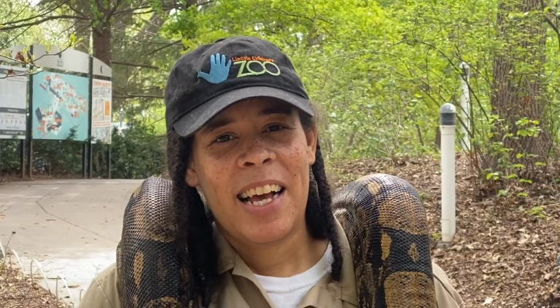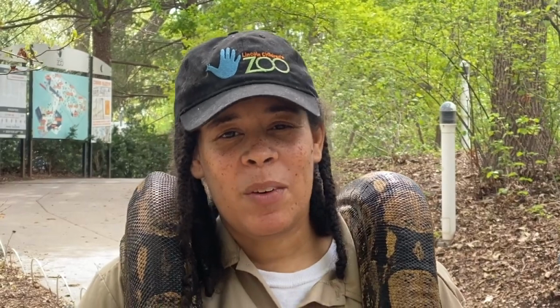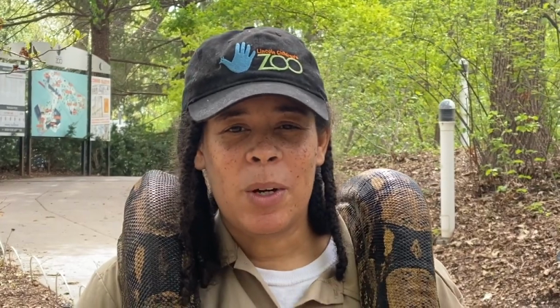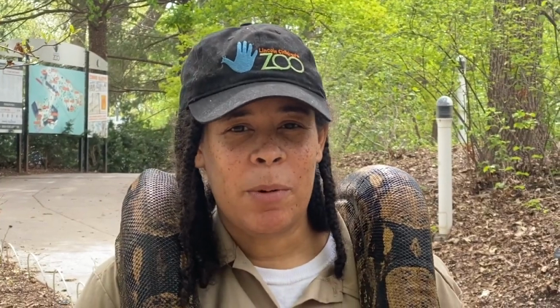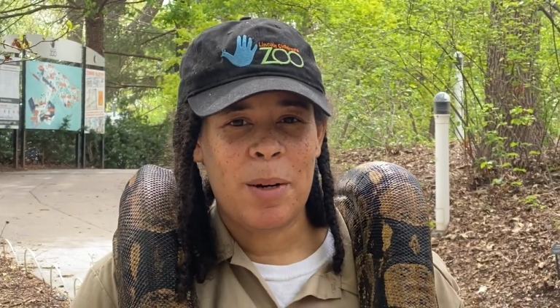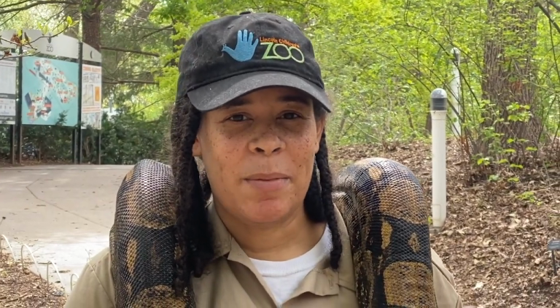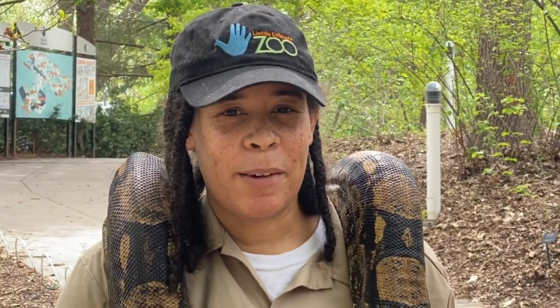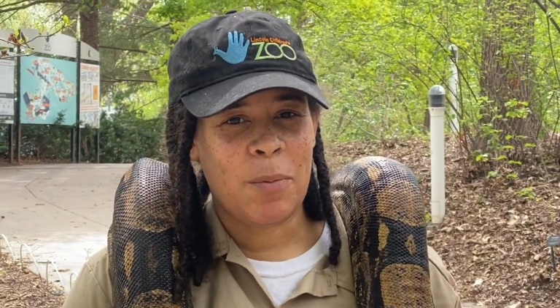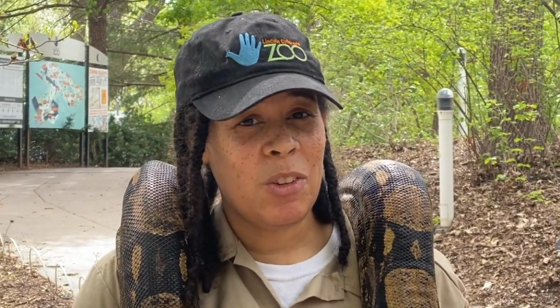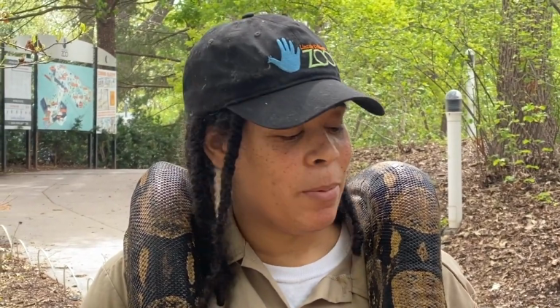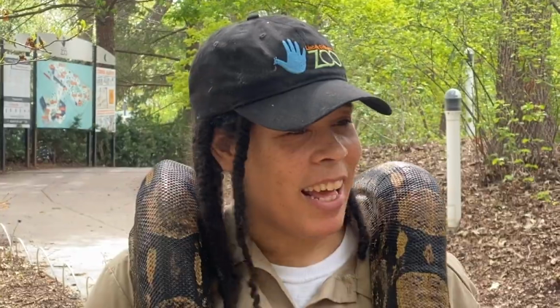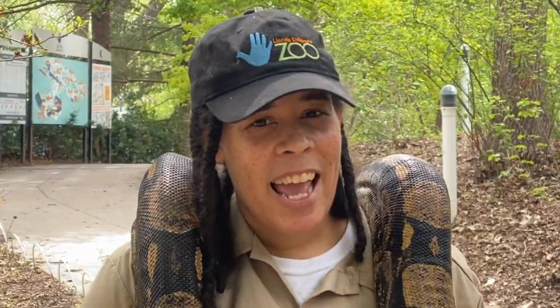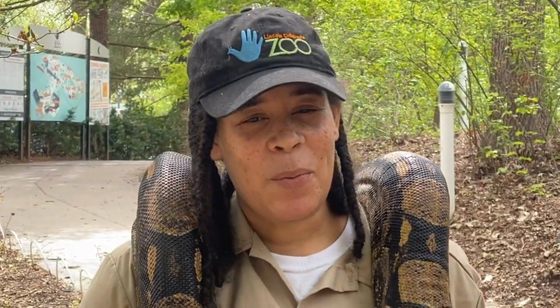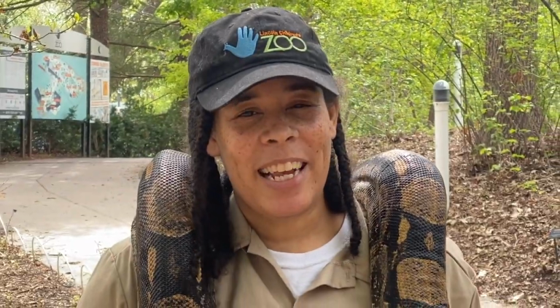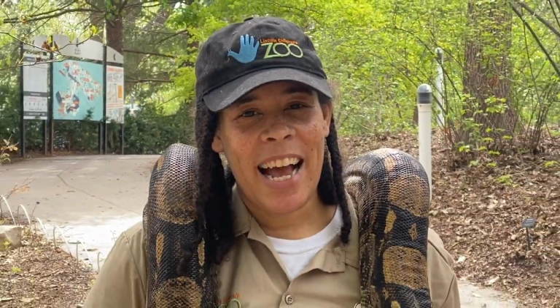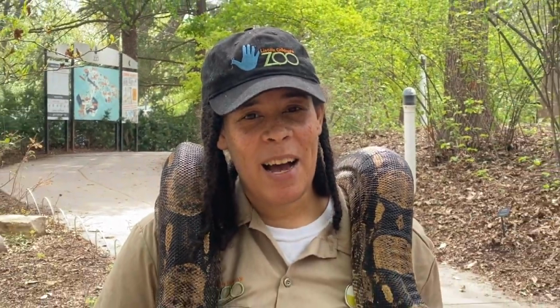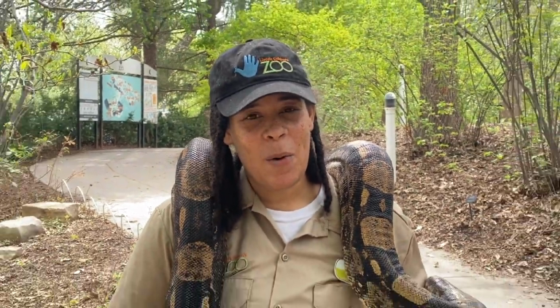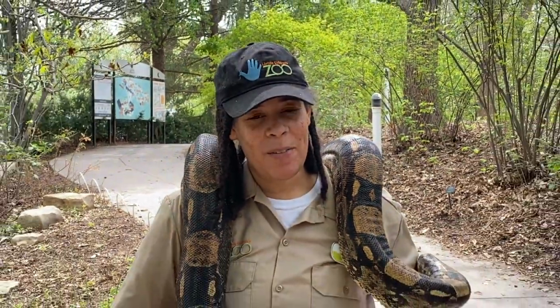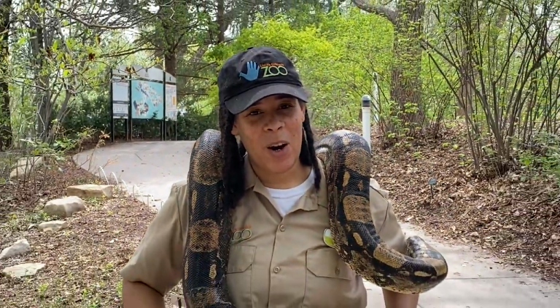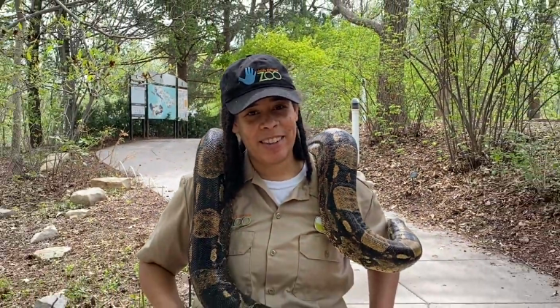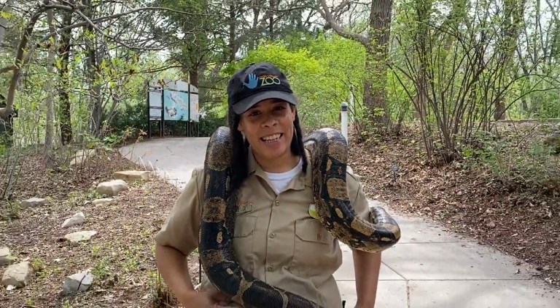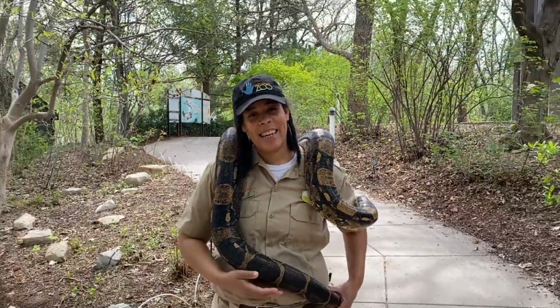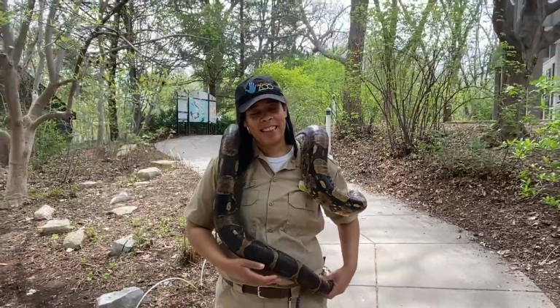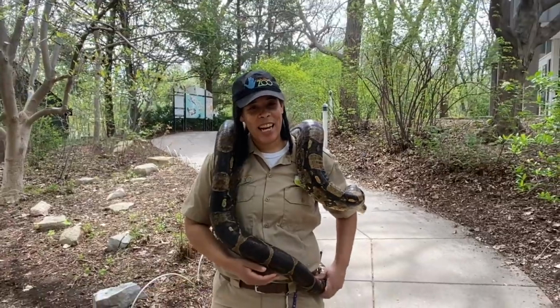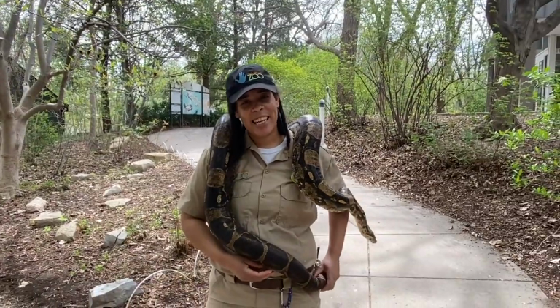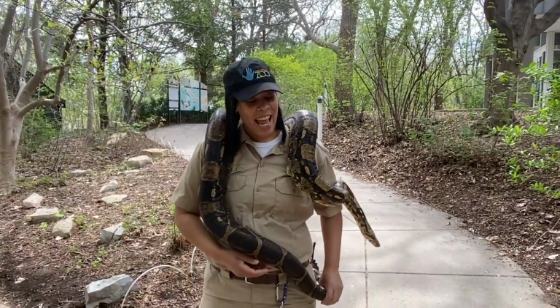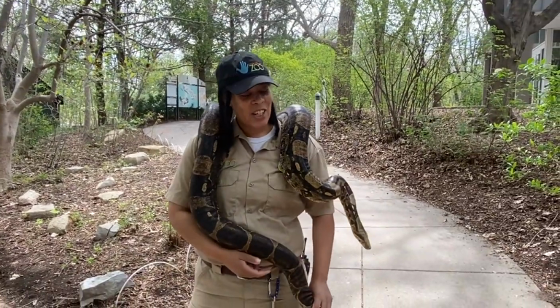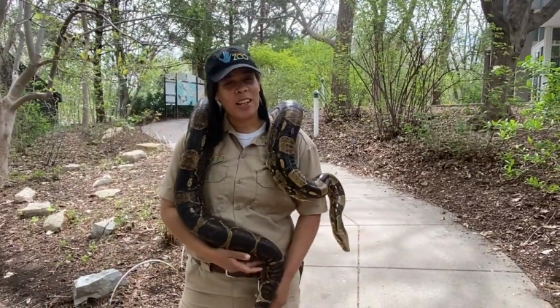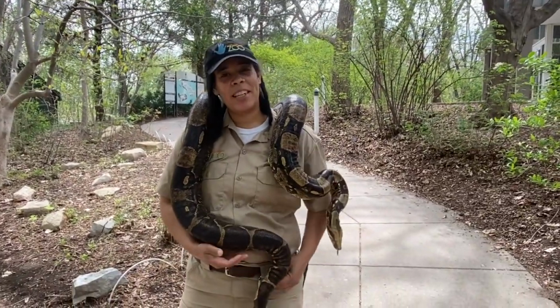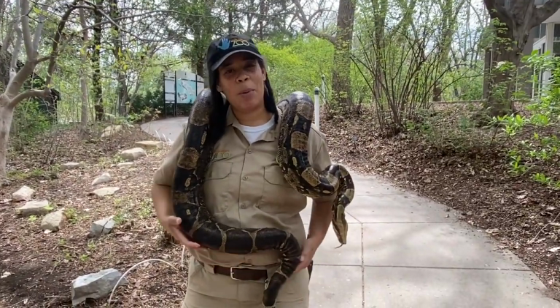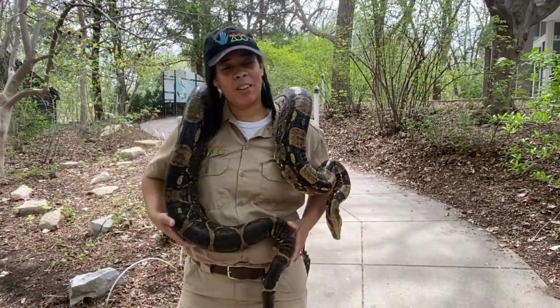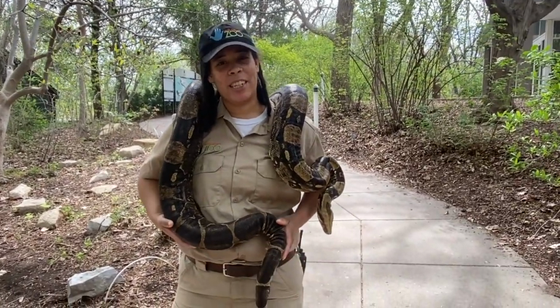Hello everyone, welcome to Keeper Corner. My name is Stephanie and I'm one of the zookeepers, and with me today I have one of our larger snakes. This is Jake, and Jake is a red-tailed boa constrictor.